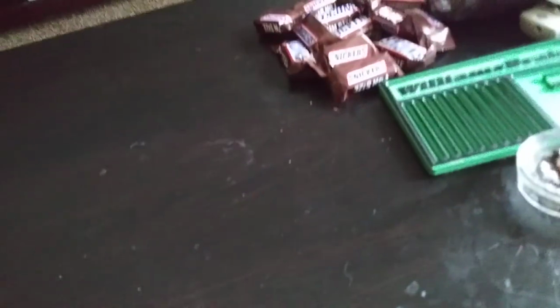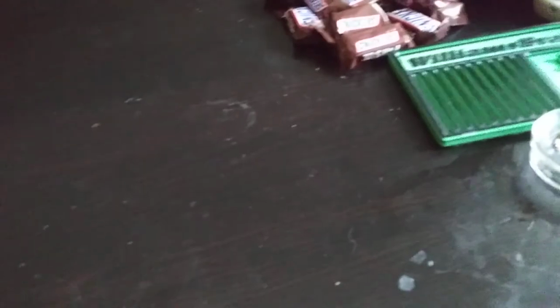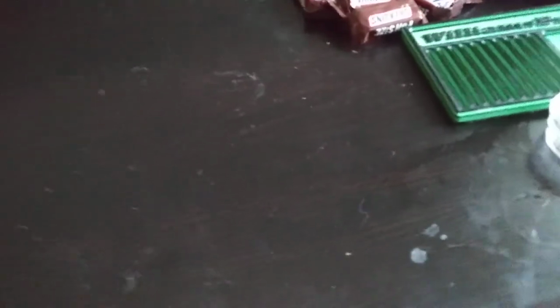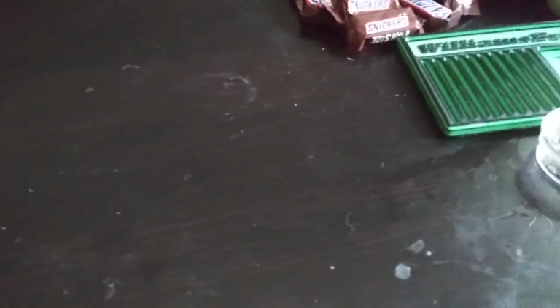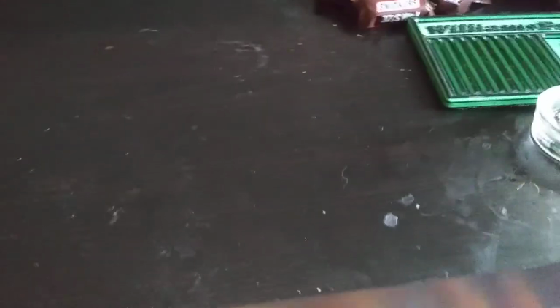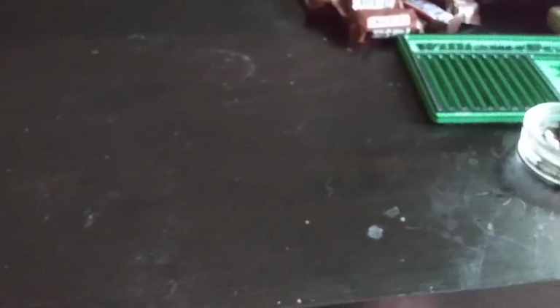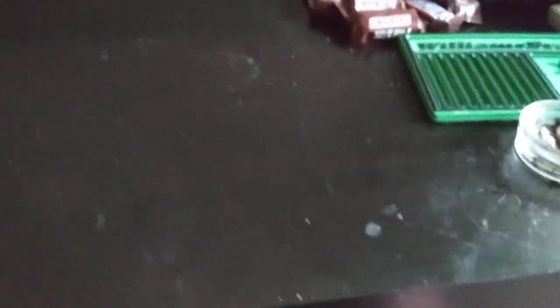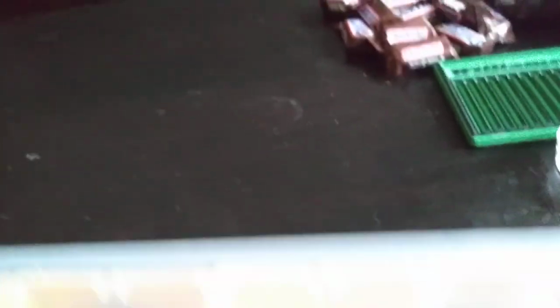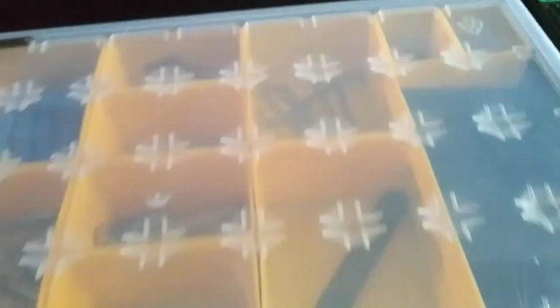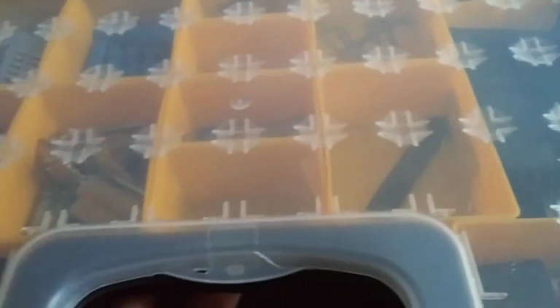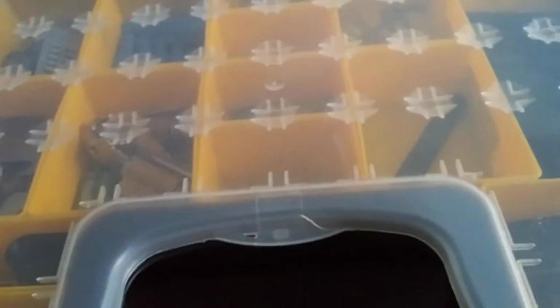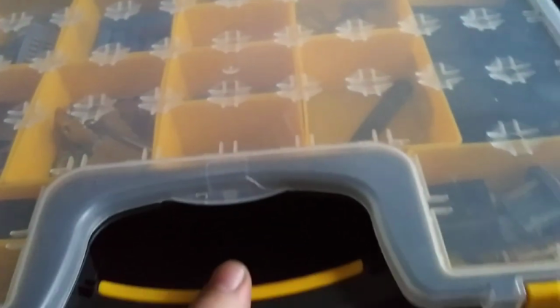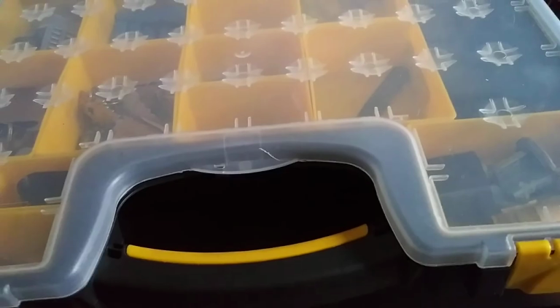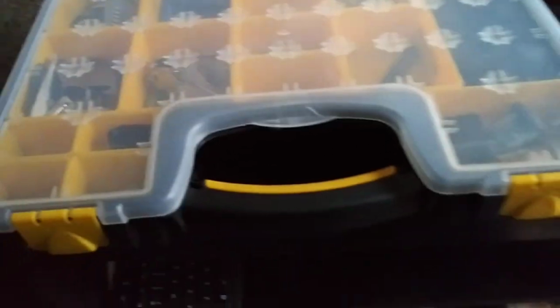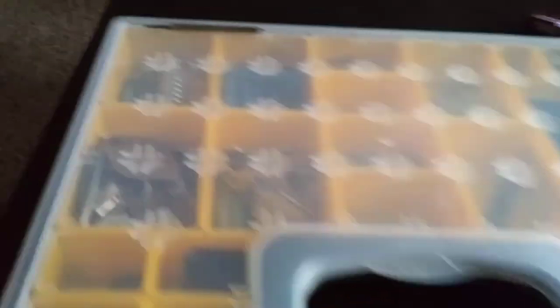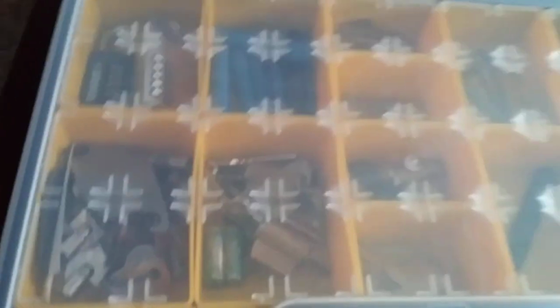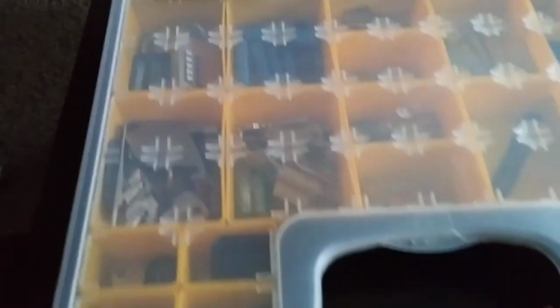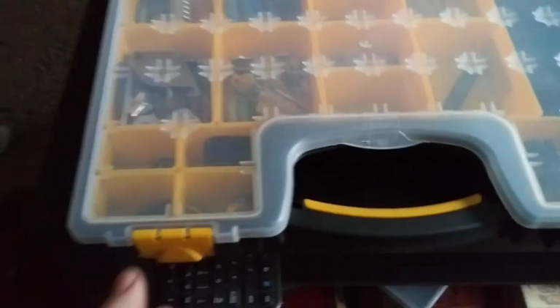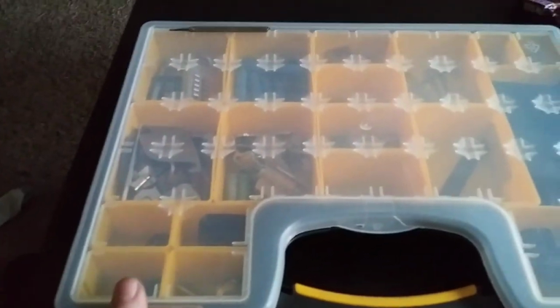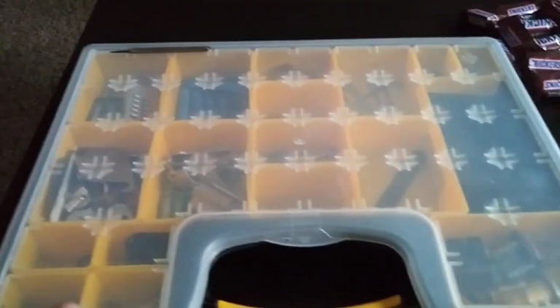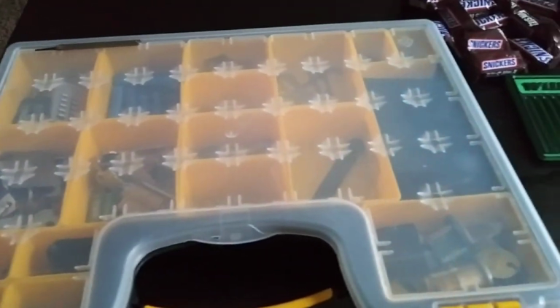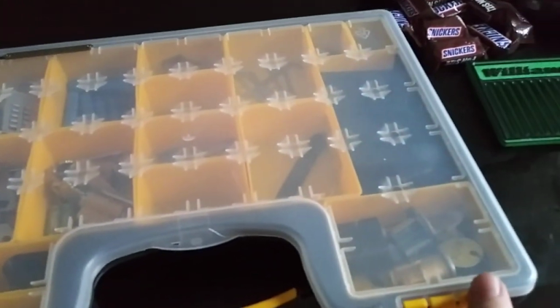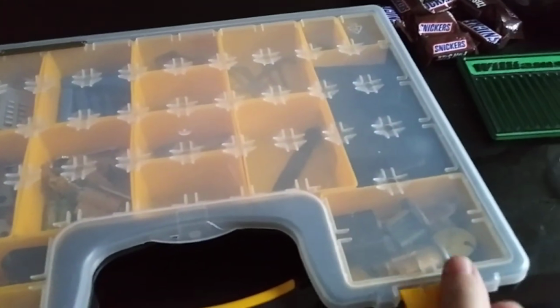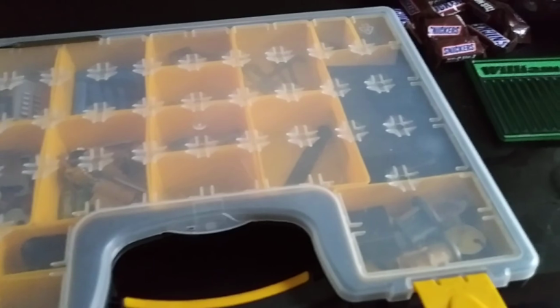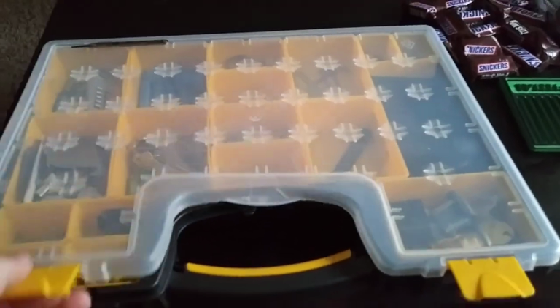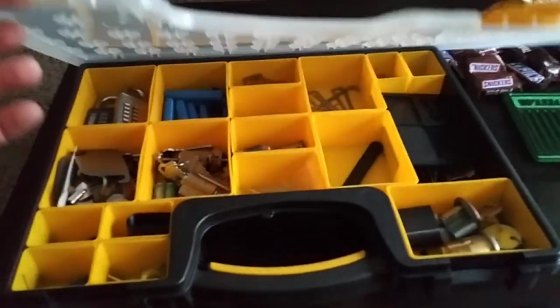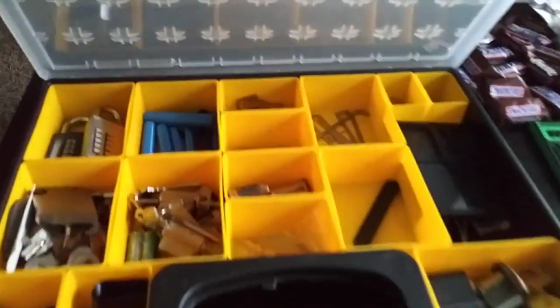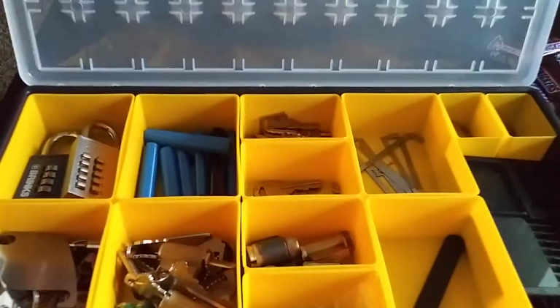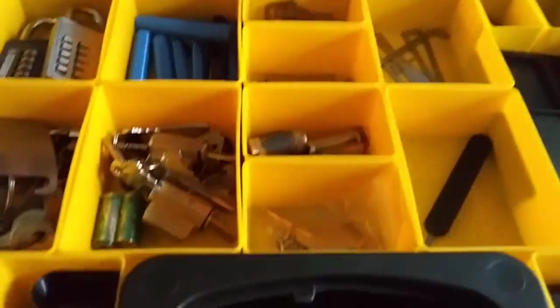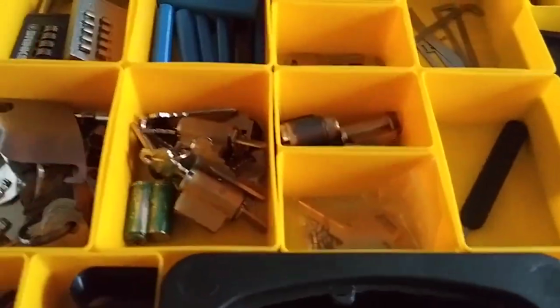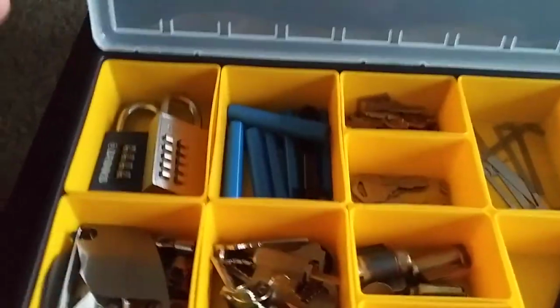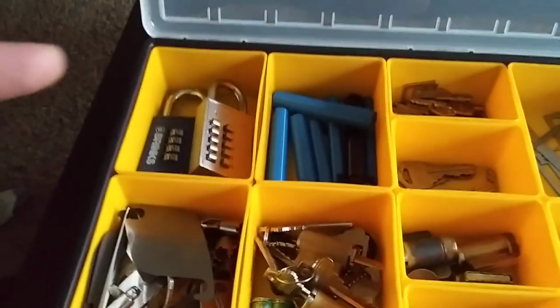I got this thing. A lot of people wonder, well, how do you store everything? And this is it. Got everything in here.